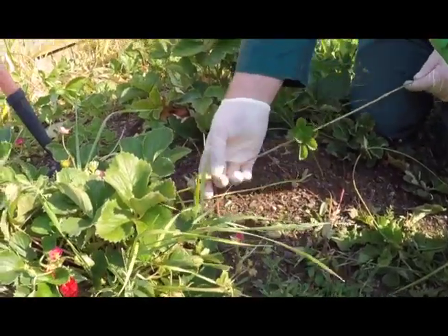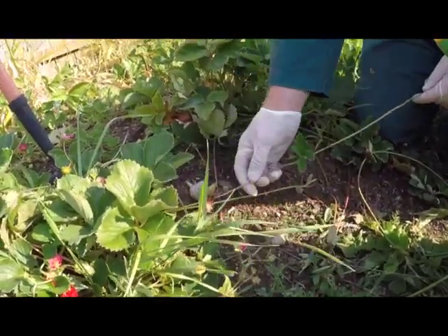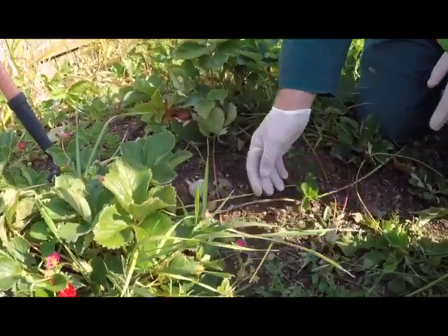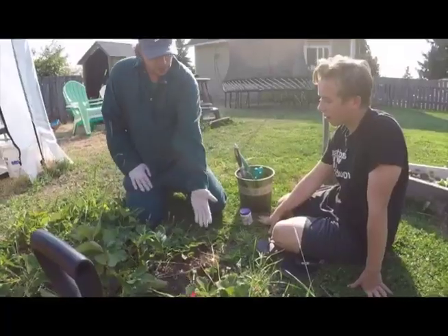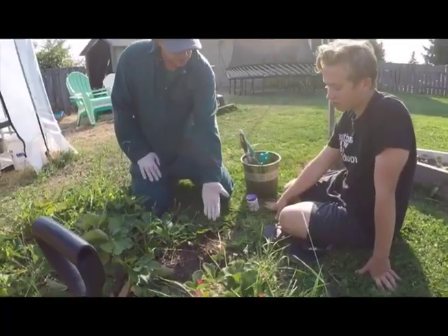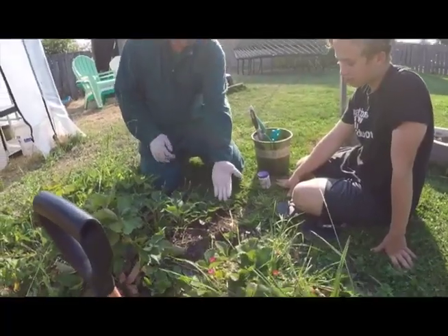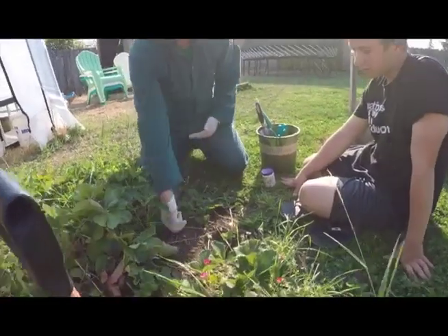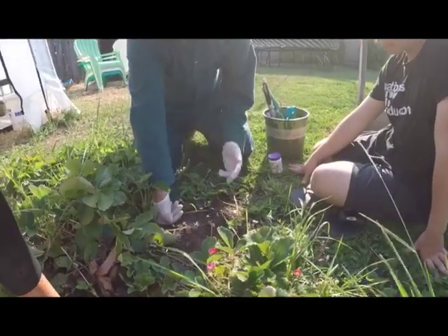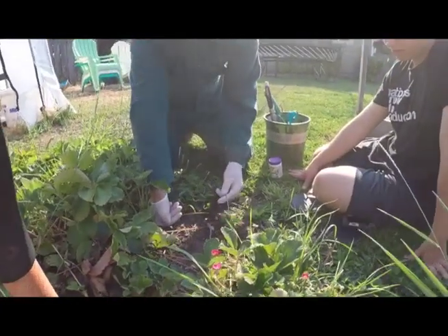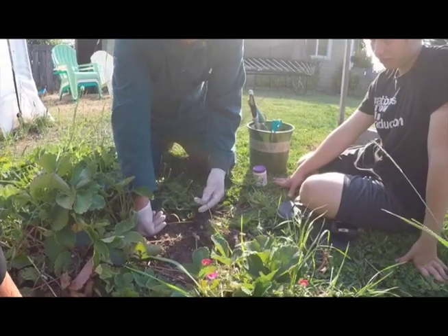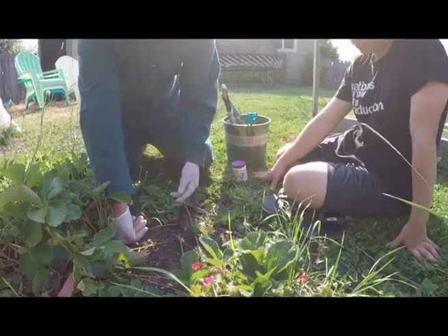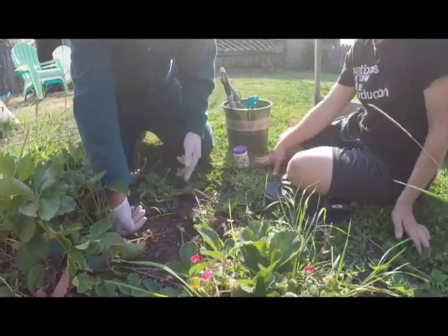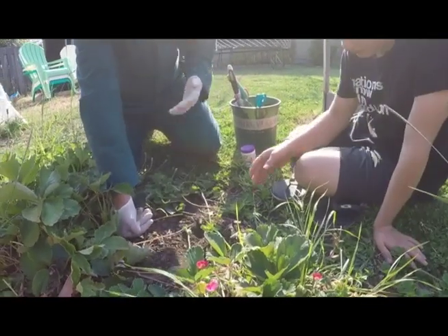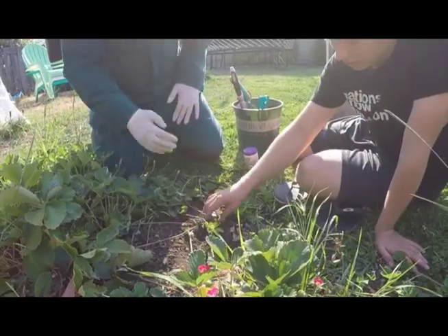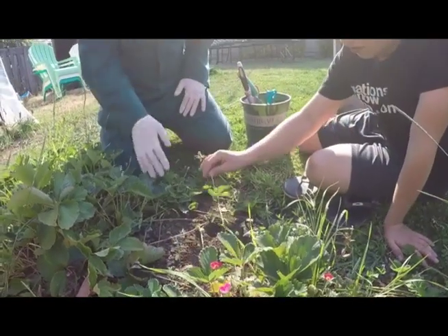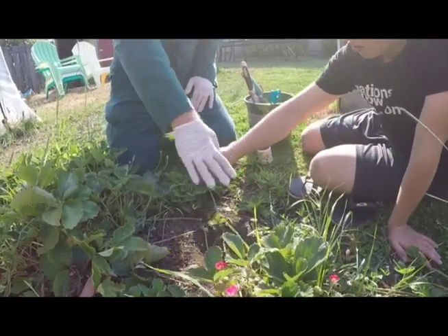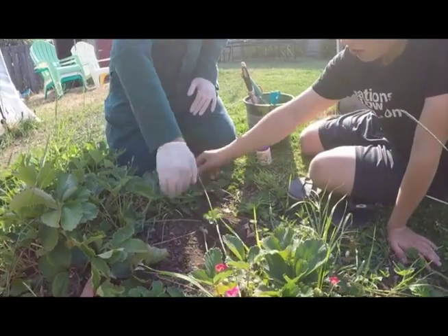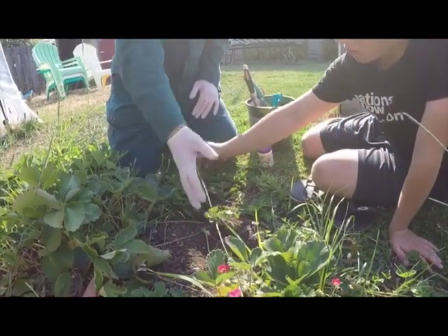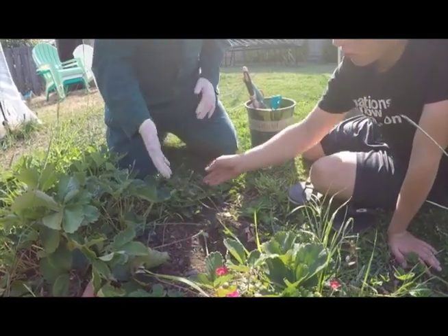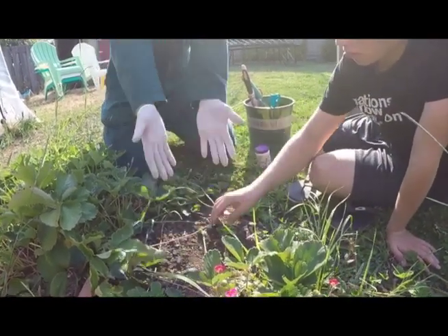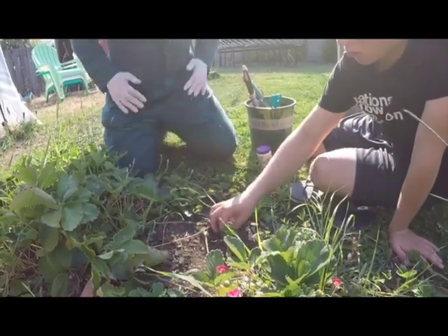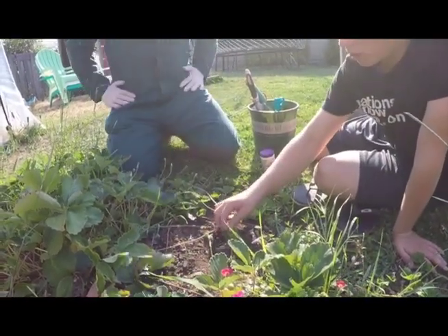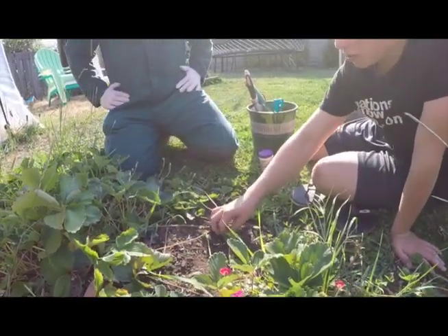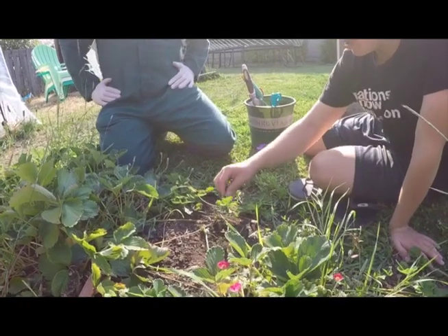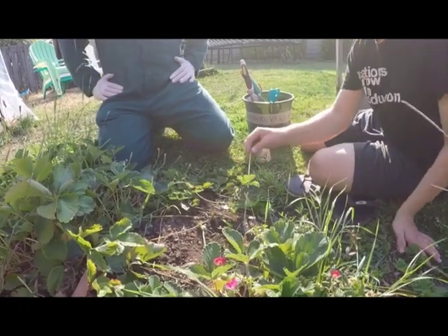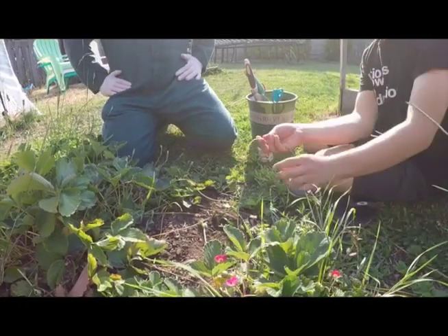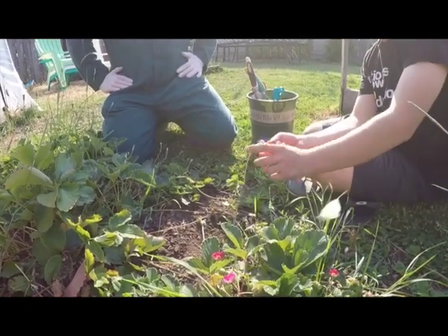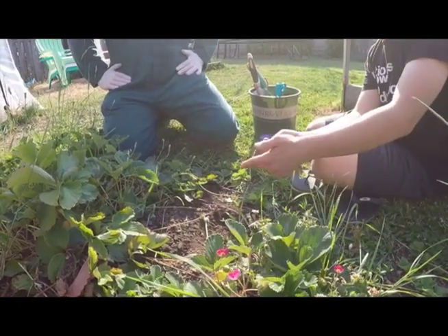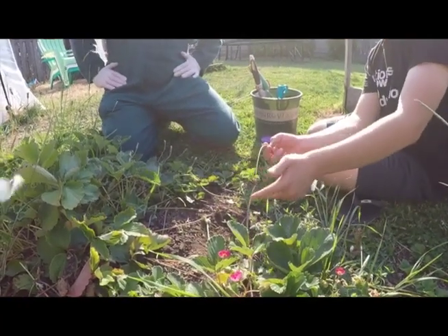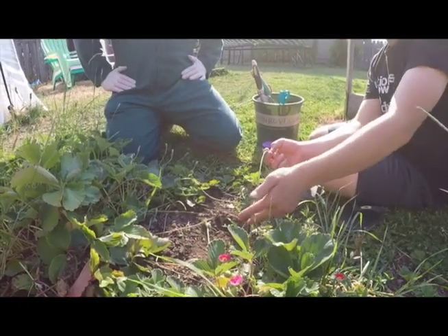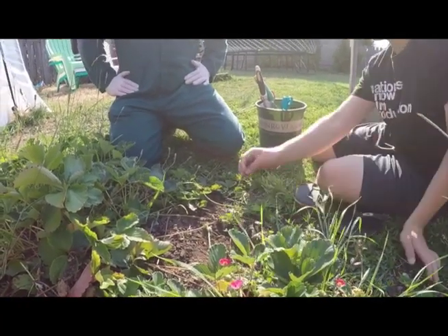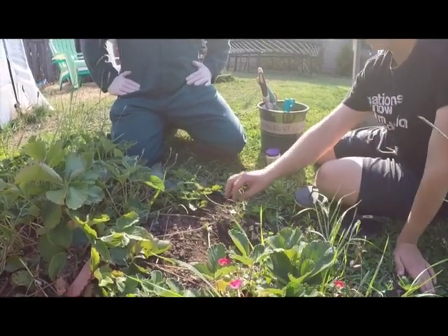It's actually called a runner, and they're a good thing and a bad thing. Today they're good. What we're going to do here is fill in this gap and produce strawberries by making a new plant — cutting off the runners from each side of the plant after we bury it.